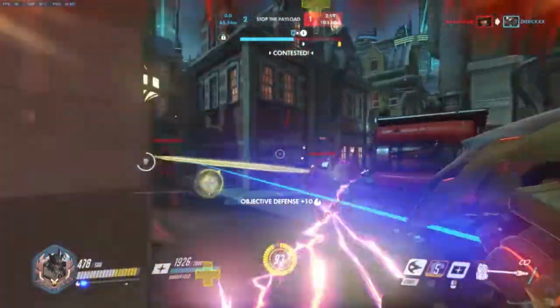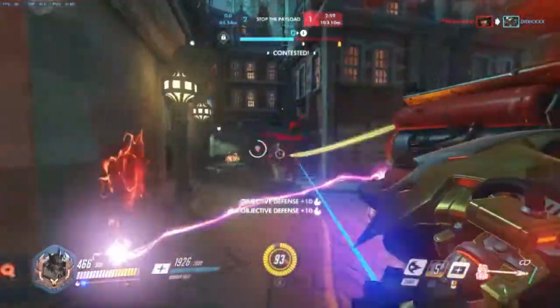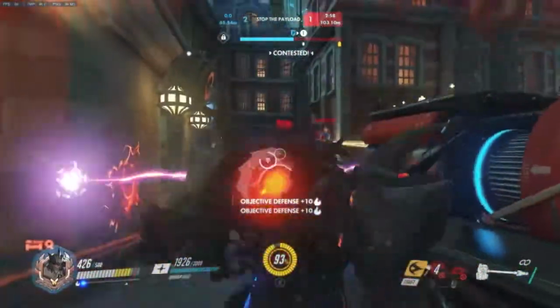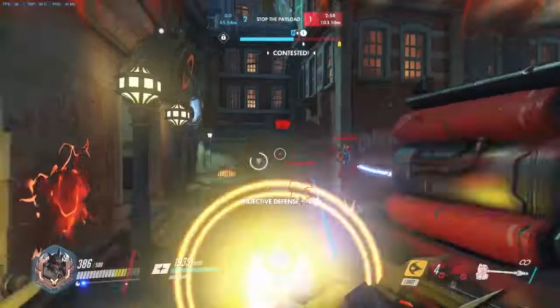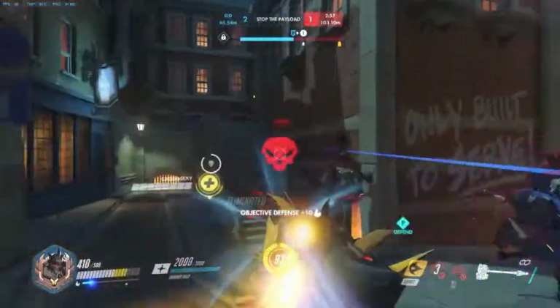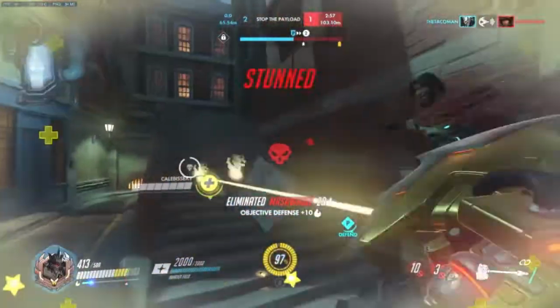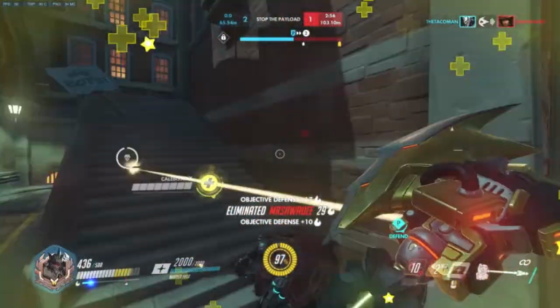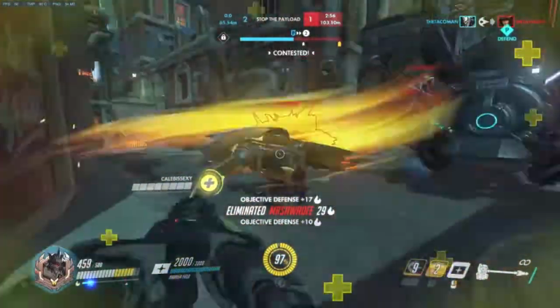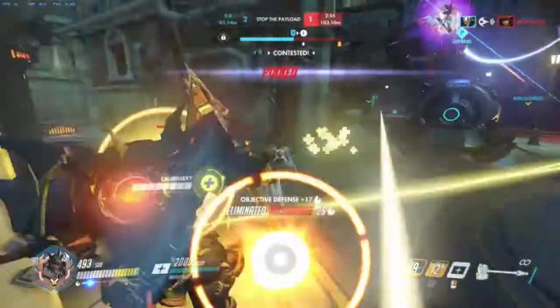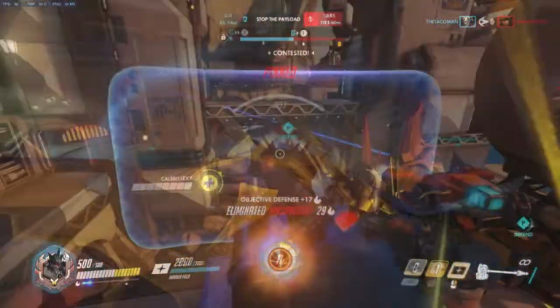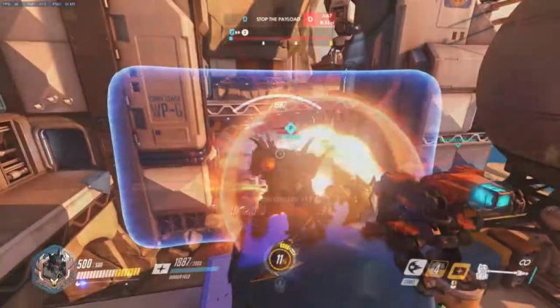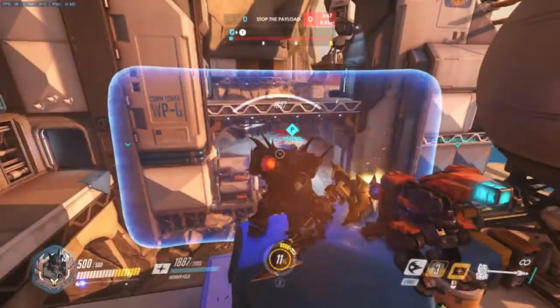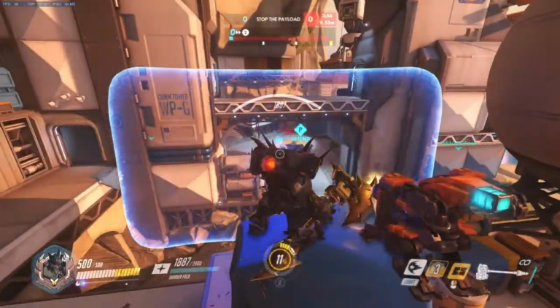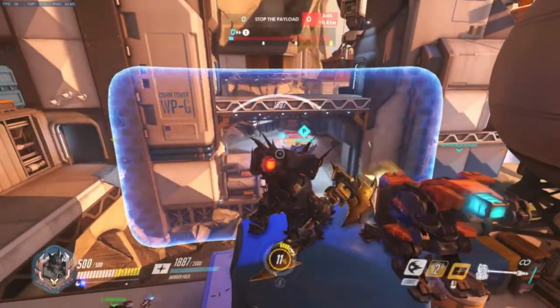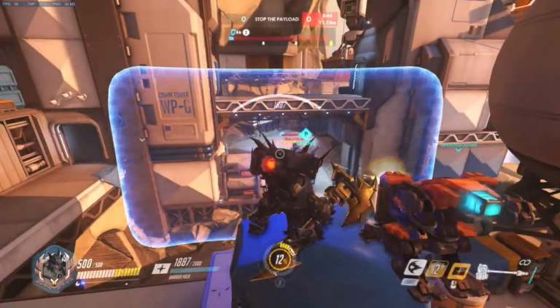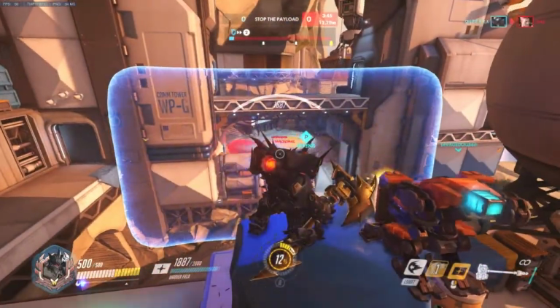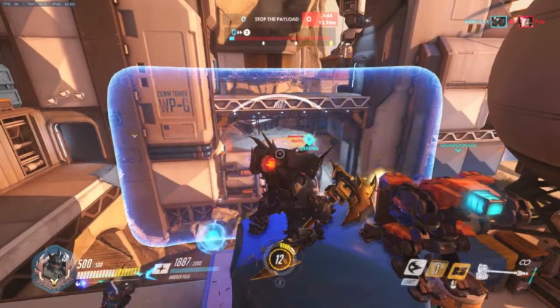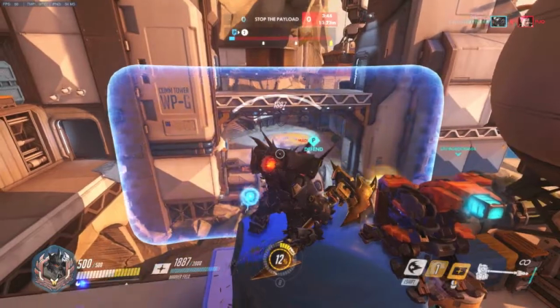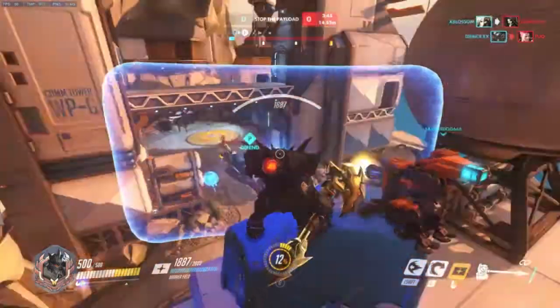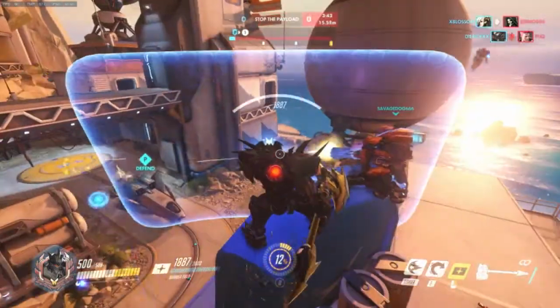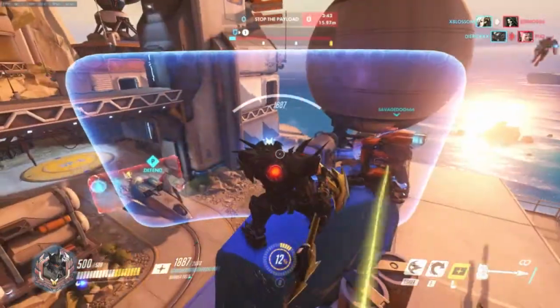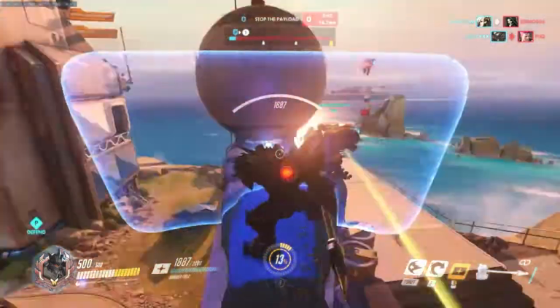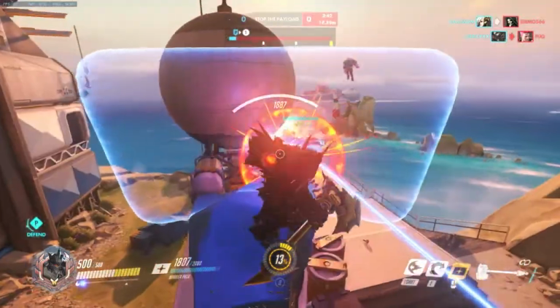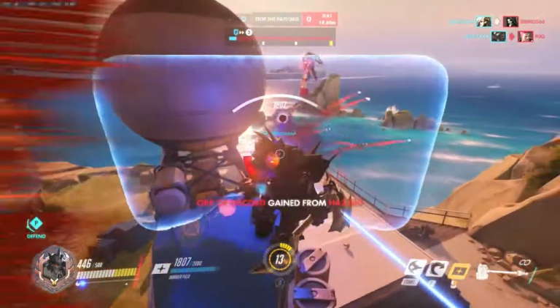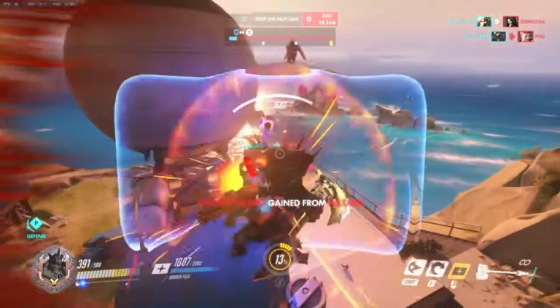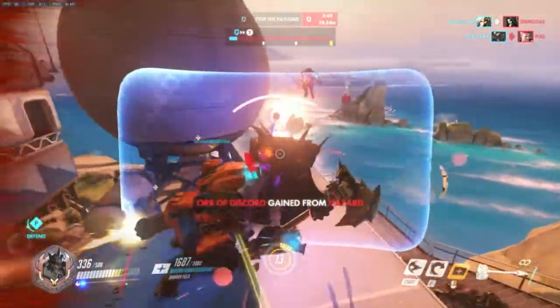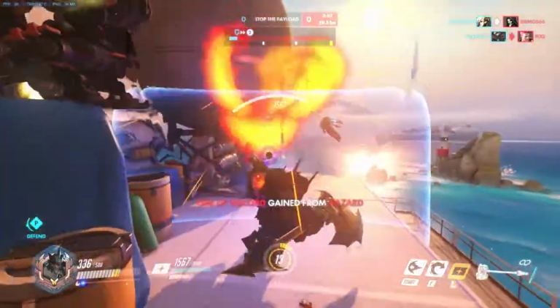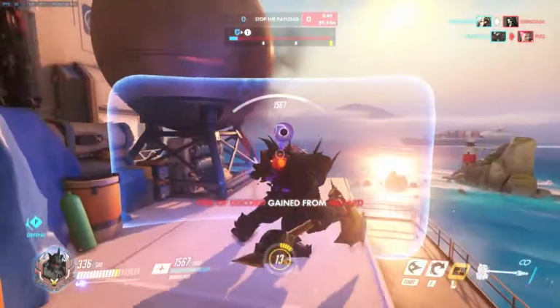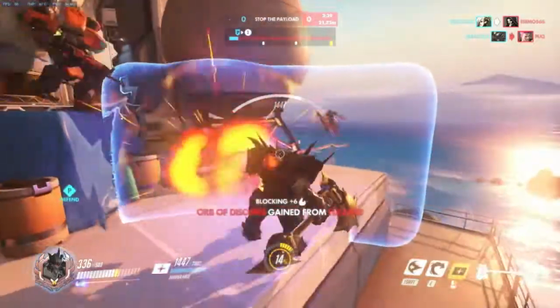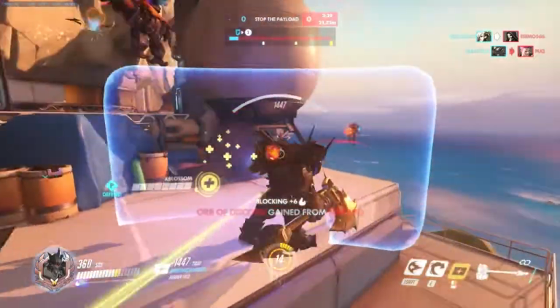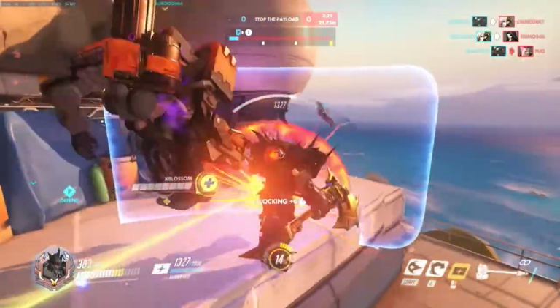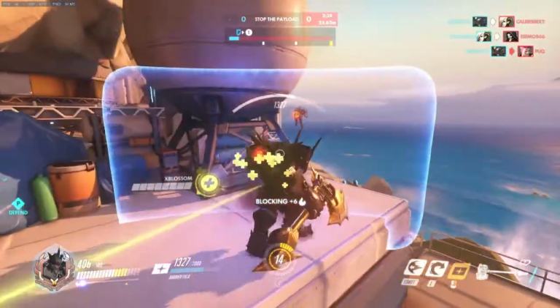Other than that, resist the urge, as strong as it may be, to charge into the enemy team, and save your ultimate as a defensive tactic for when the enemy makes a strong push, perhaps with their own ultimates. Reinhardt plays a little differently, although still similarly, on attack.